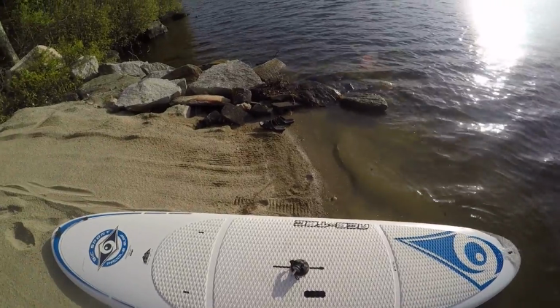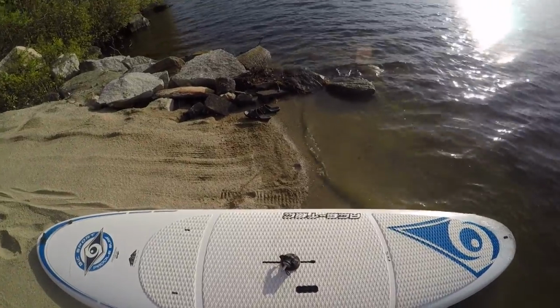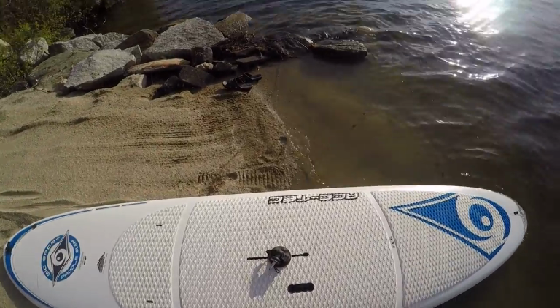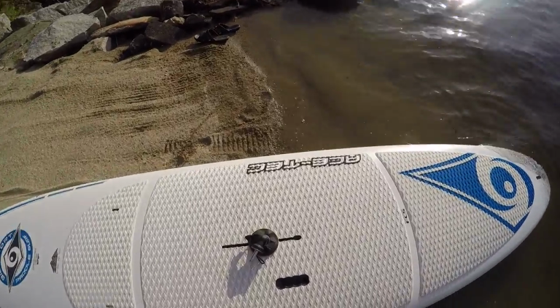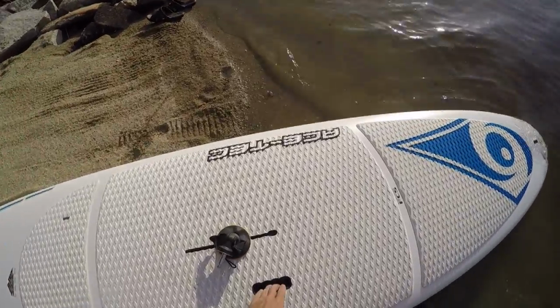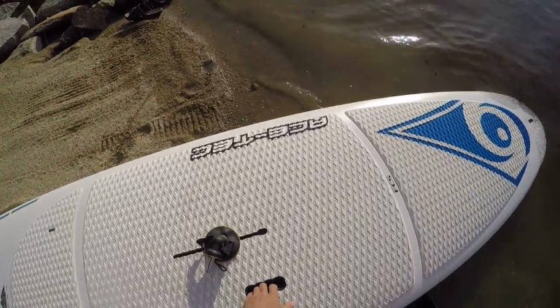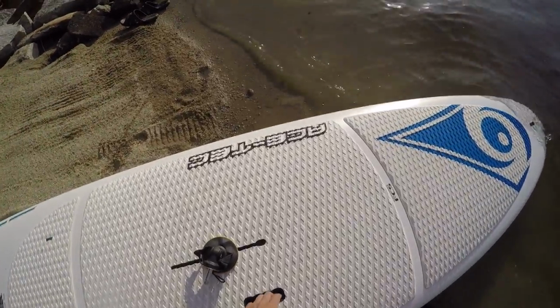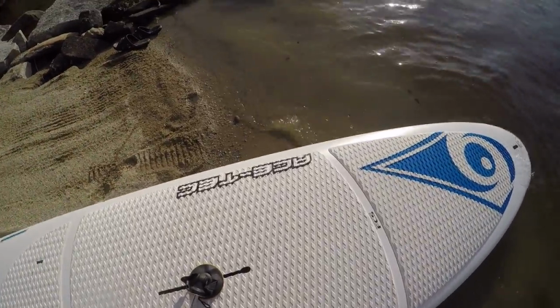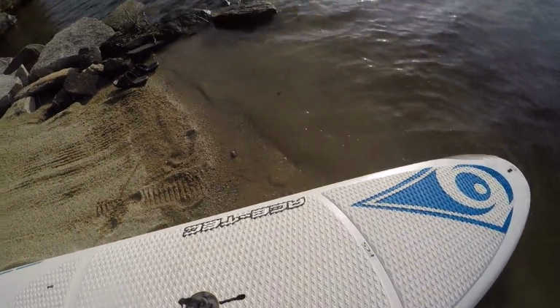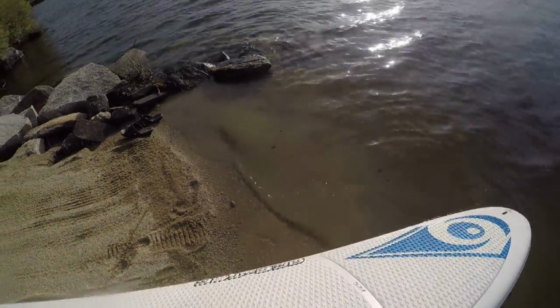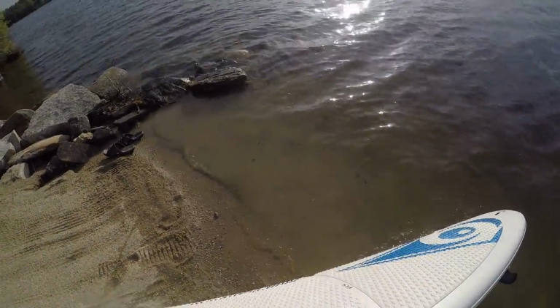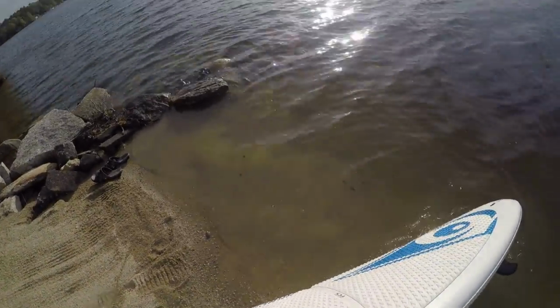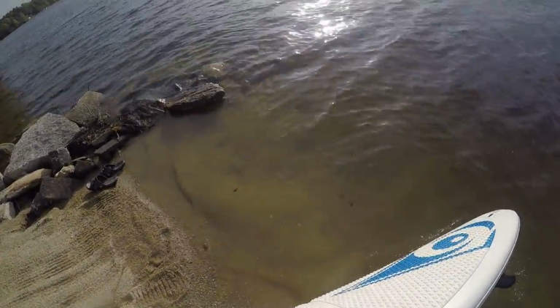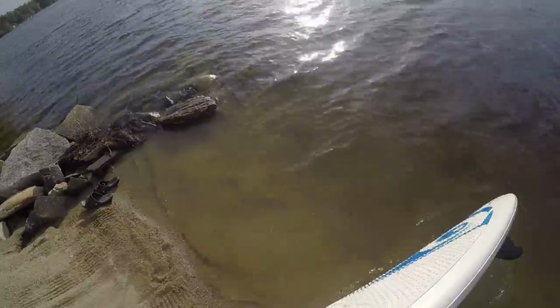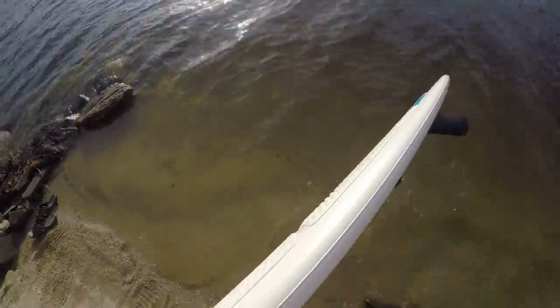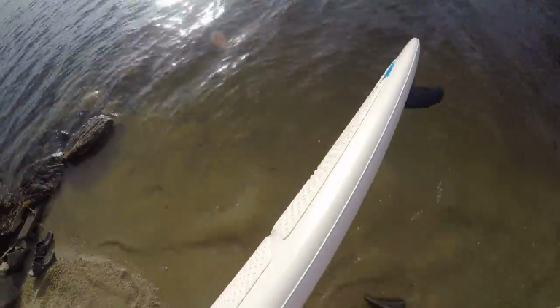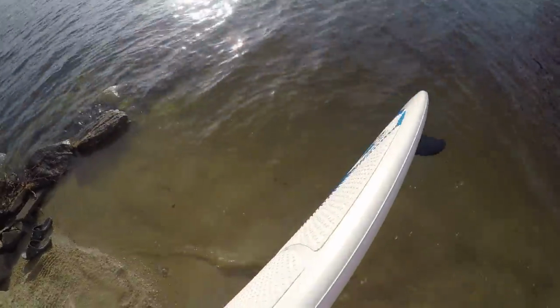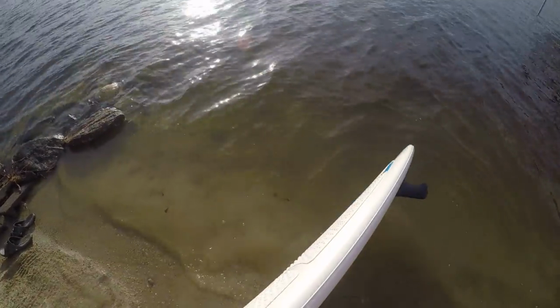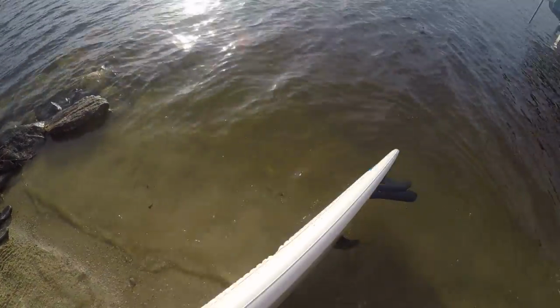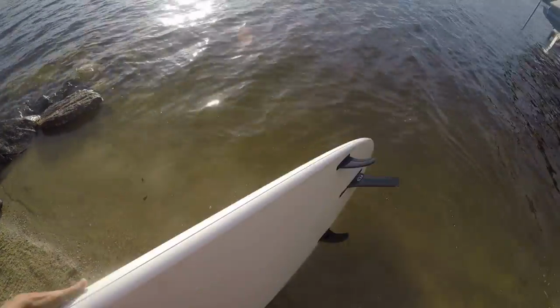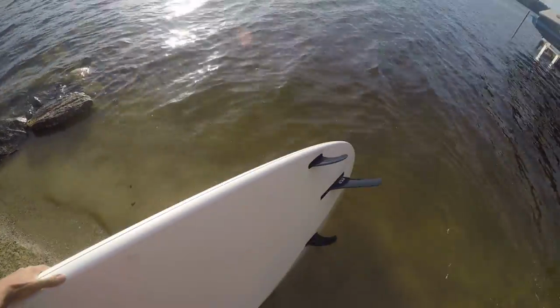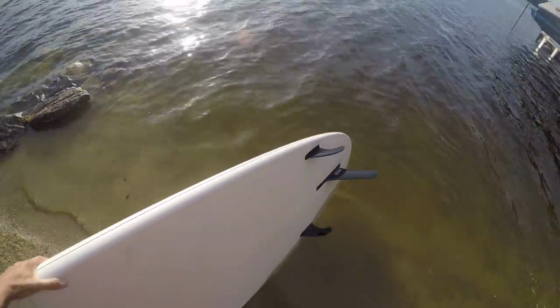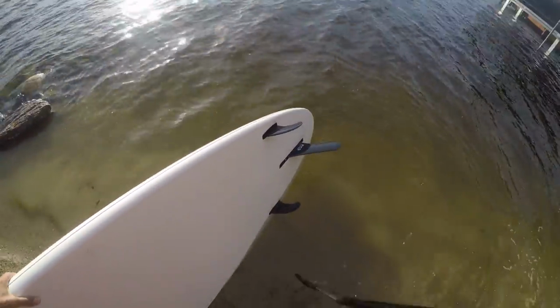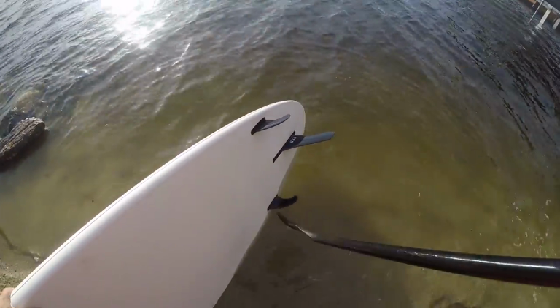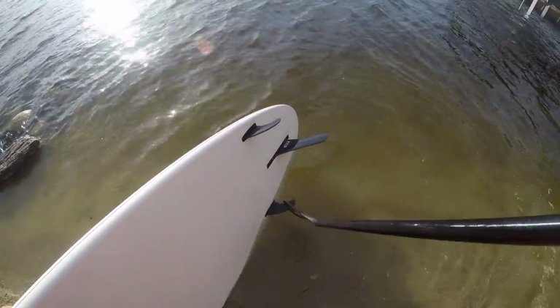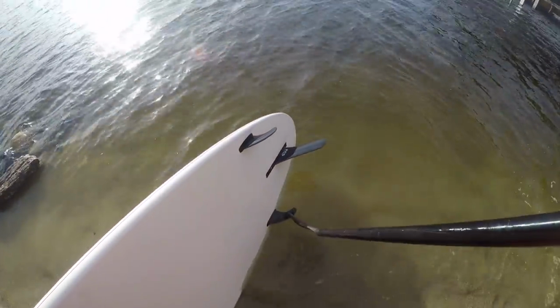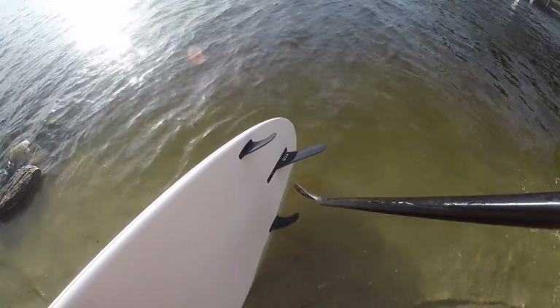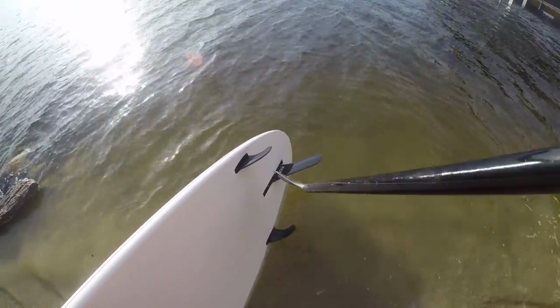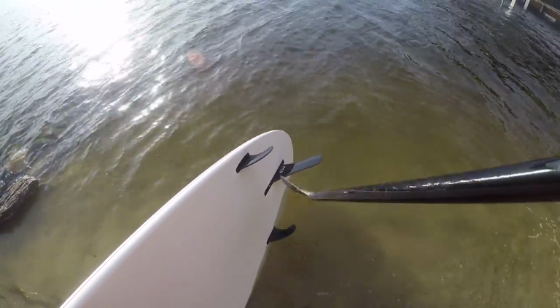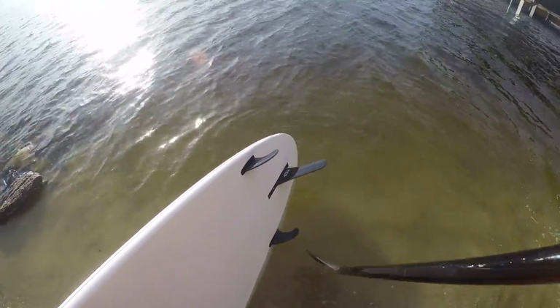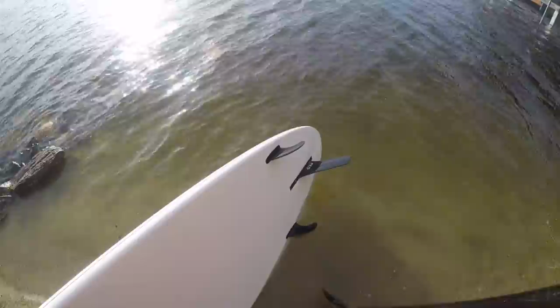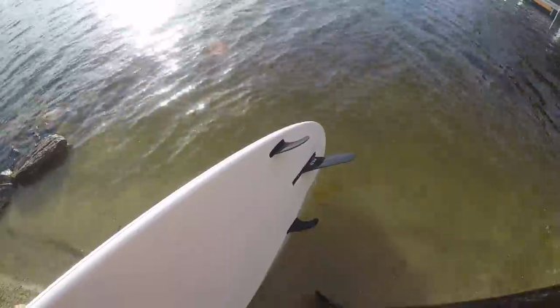So it comes with this nice little handle portion. The weight of it itself is probably about 30 pounds. The bottom has three fins — these are removable fins, so you can take these in and out.